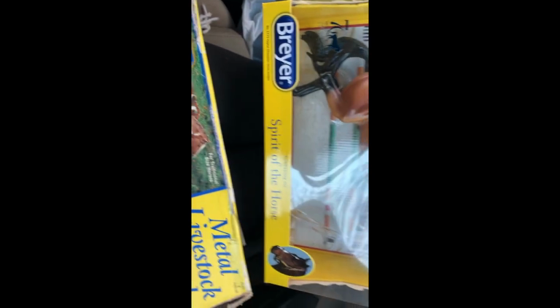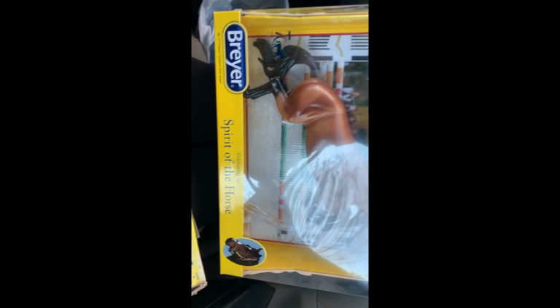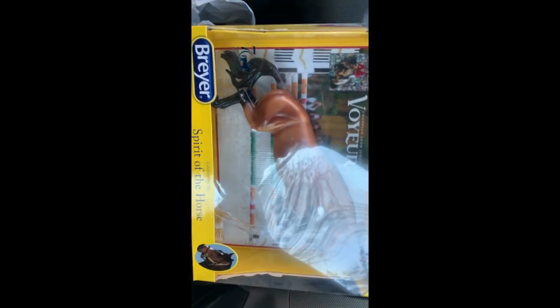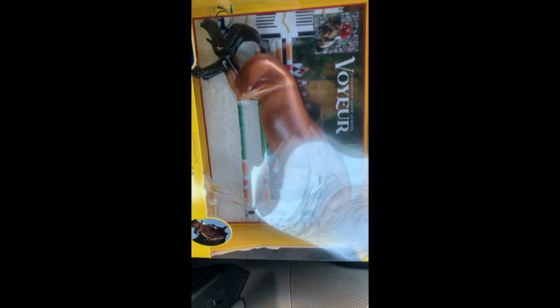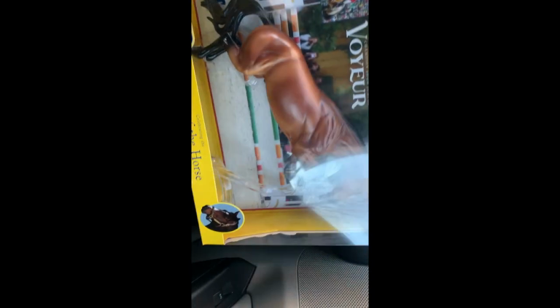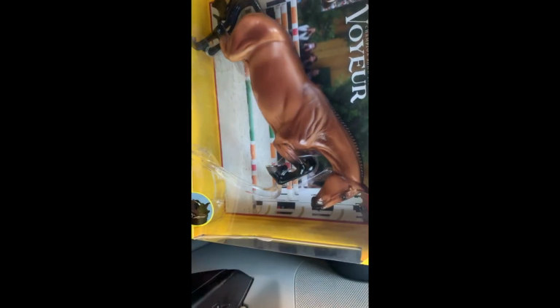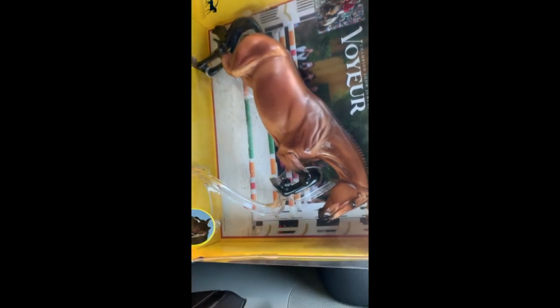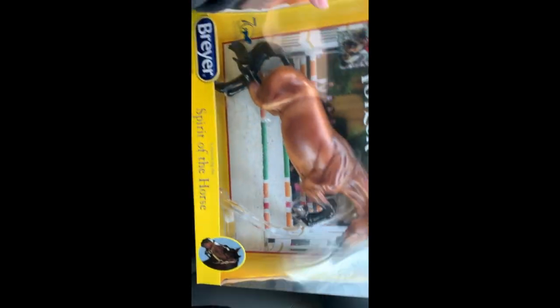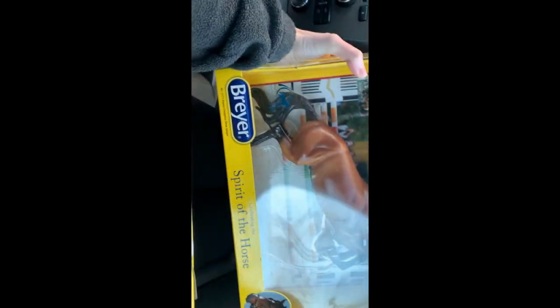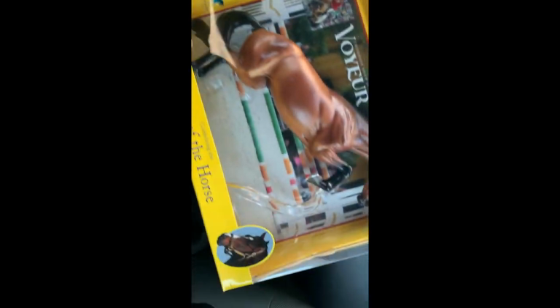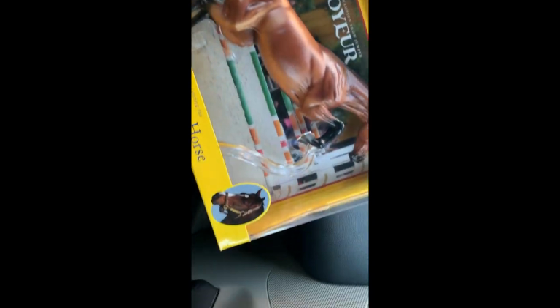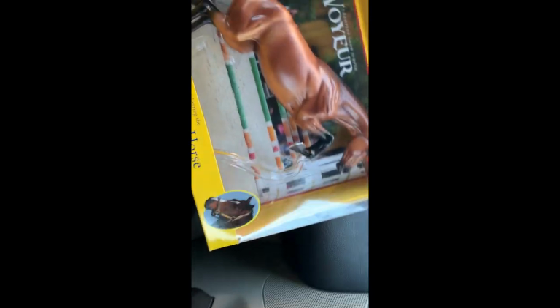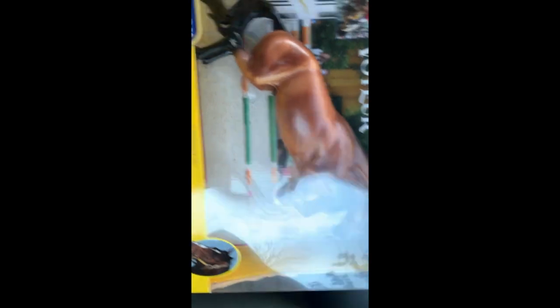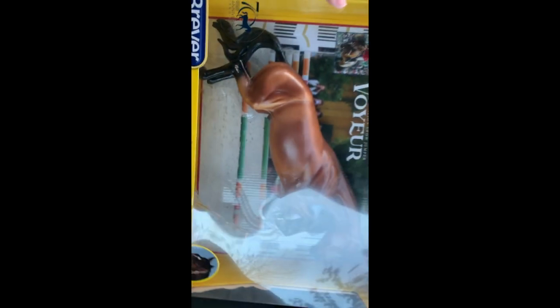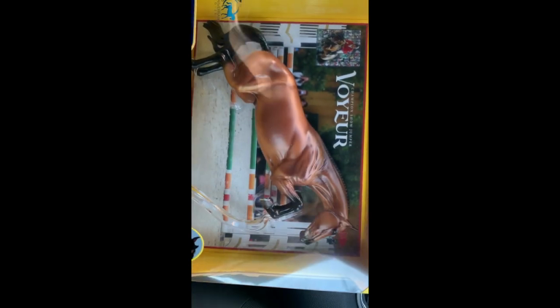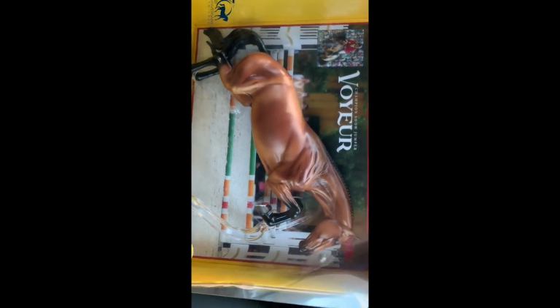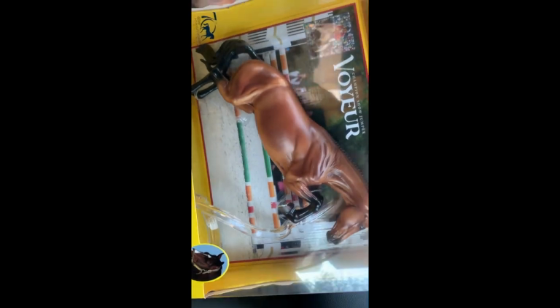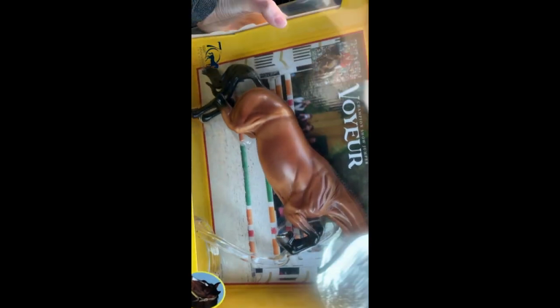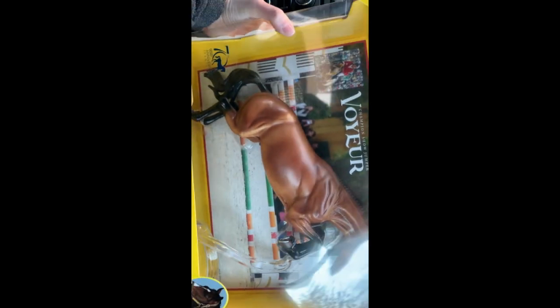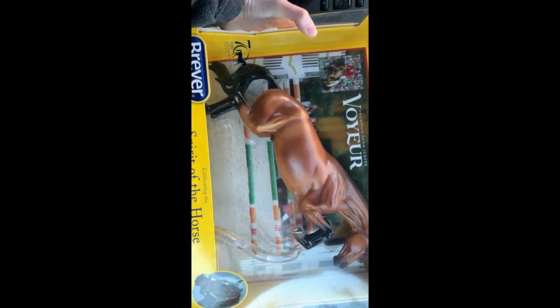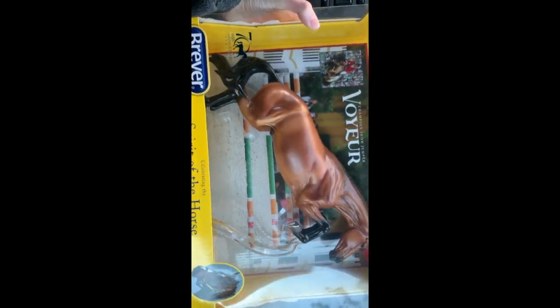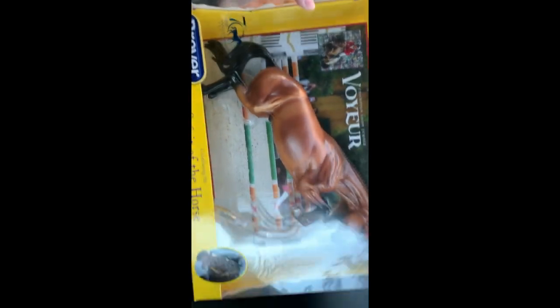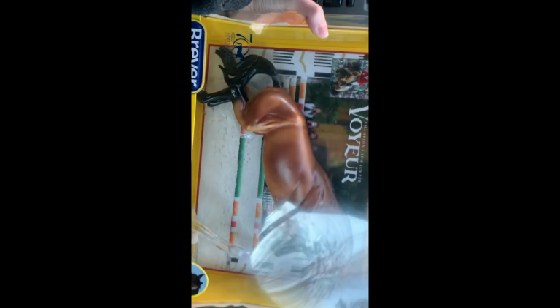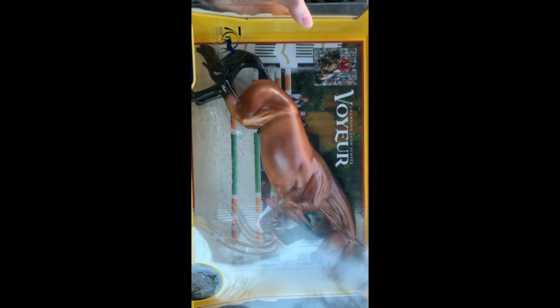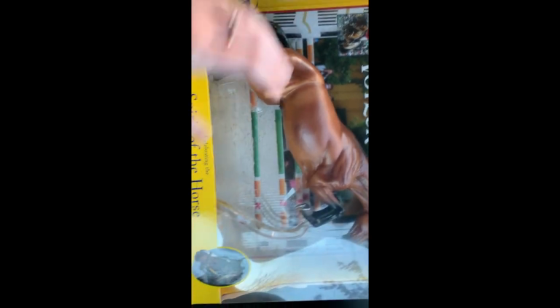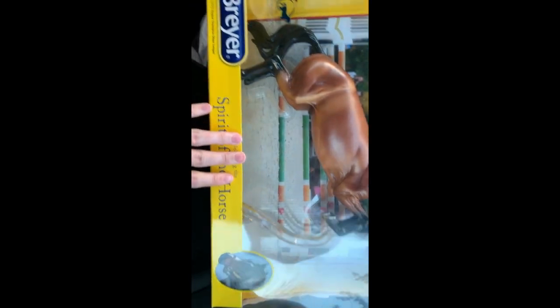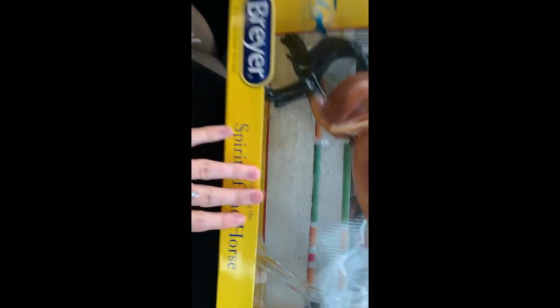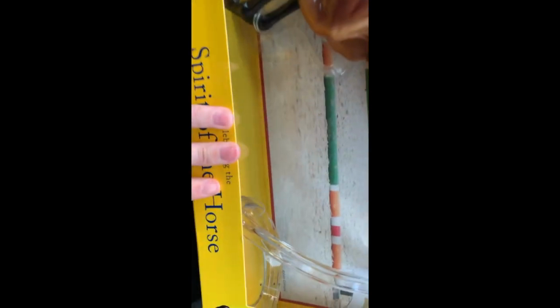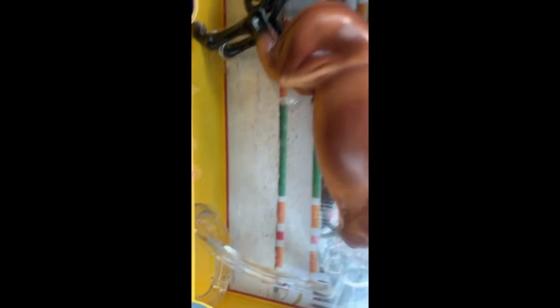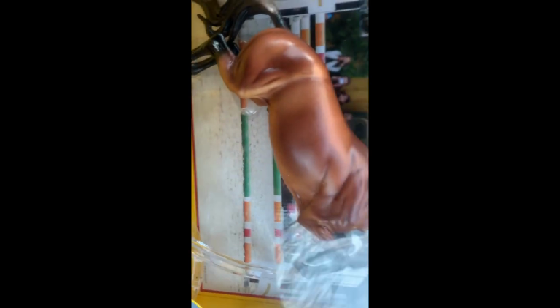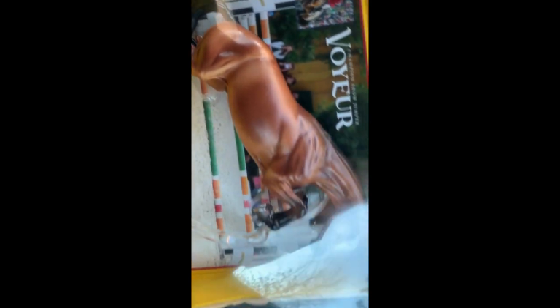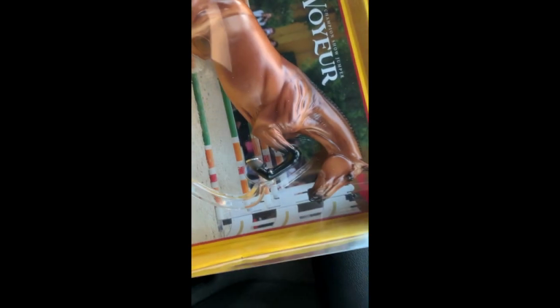I also got a Breyer Voyeur. I kind of hated this one for a while because I don't like horses on stands — I've said this in all of my videos. But I was like, I'm gonna try him.